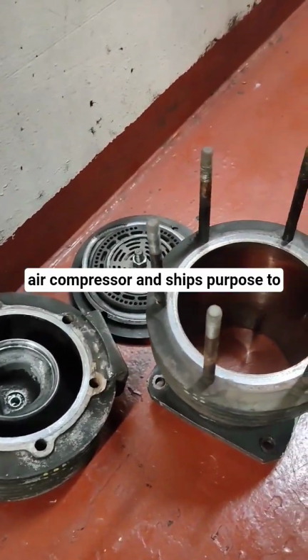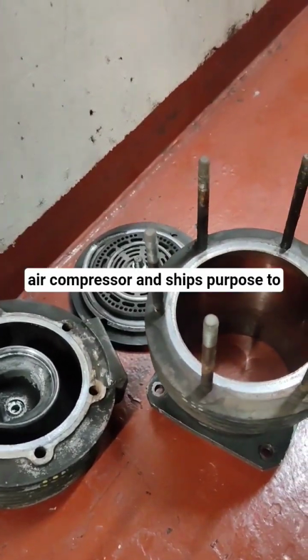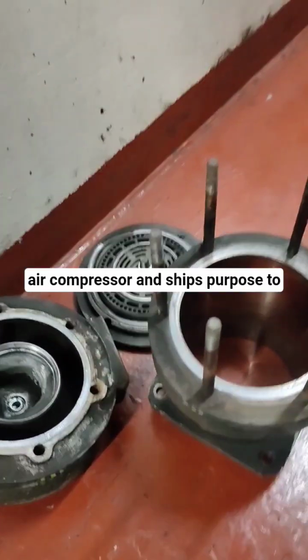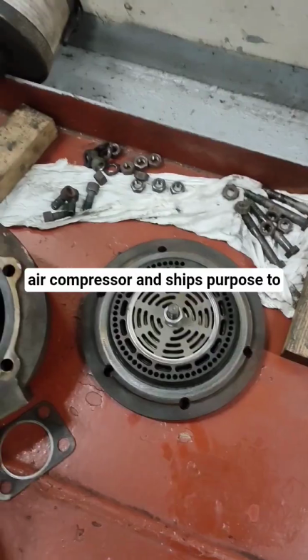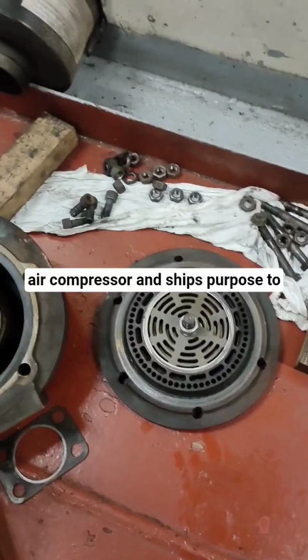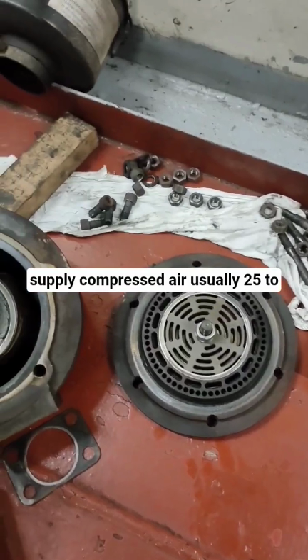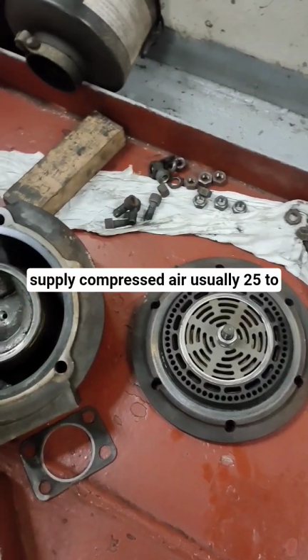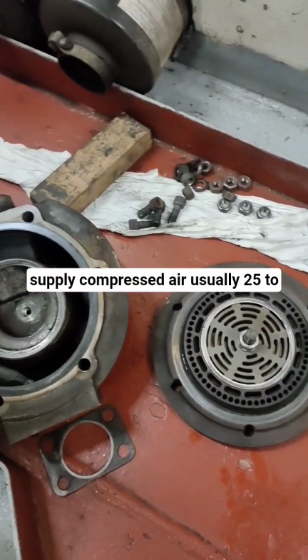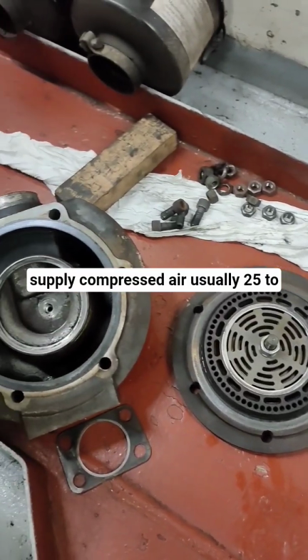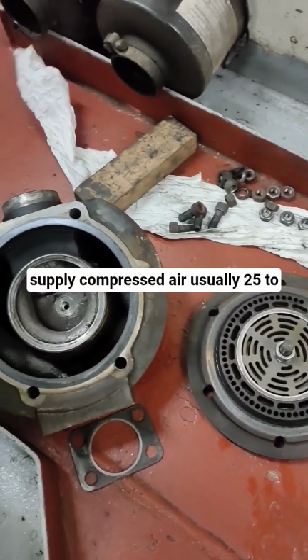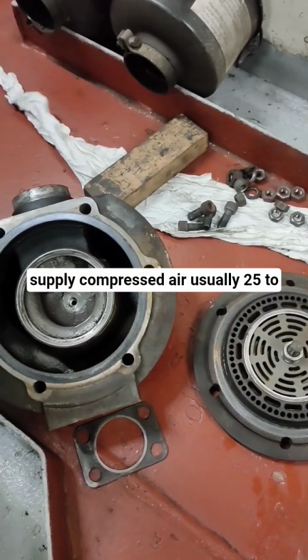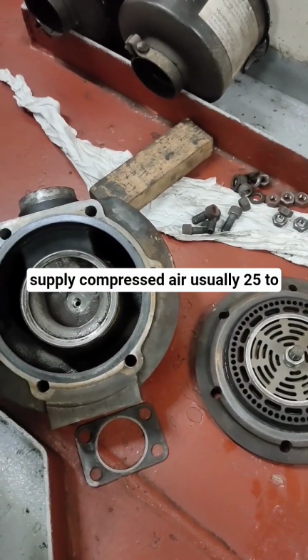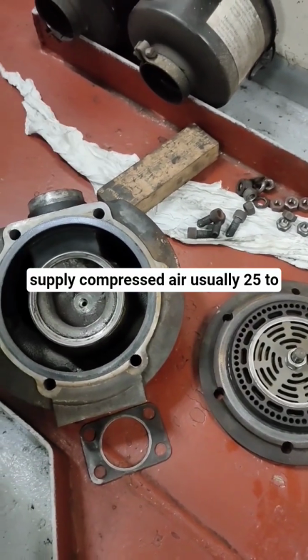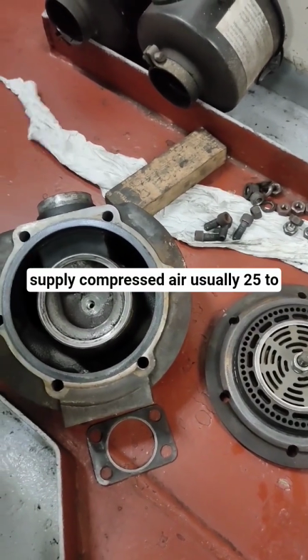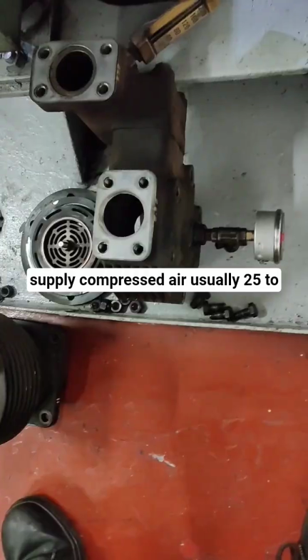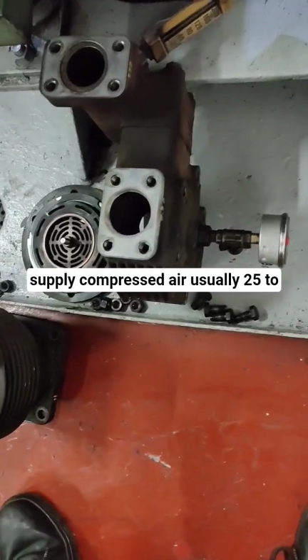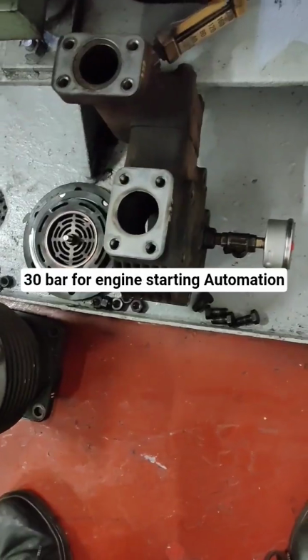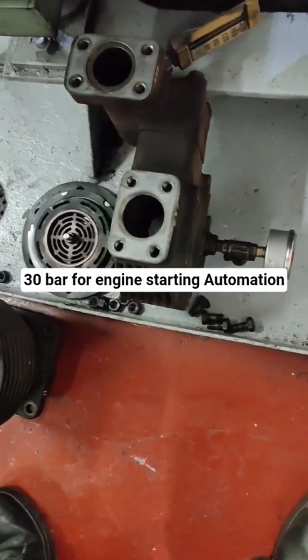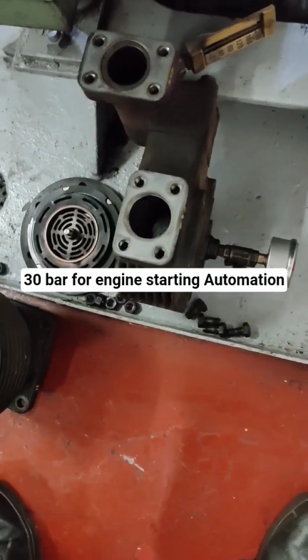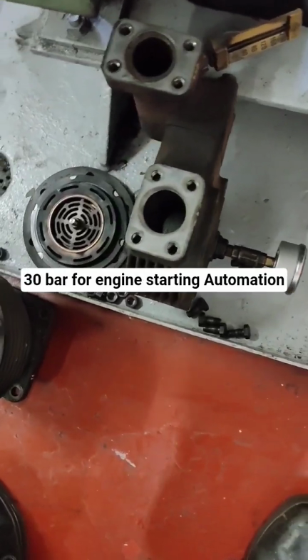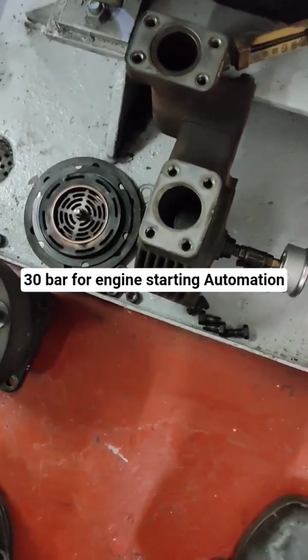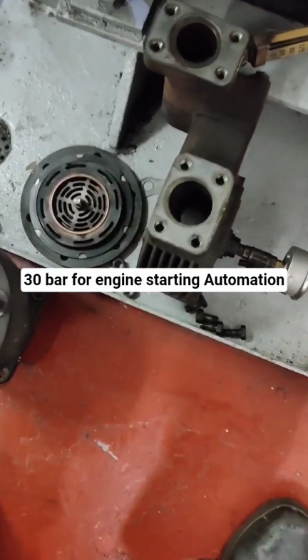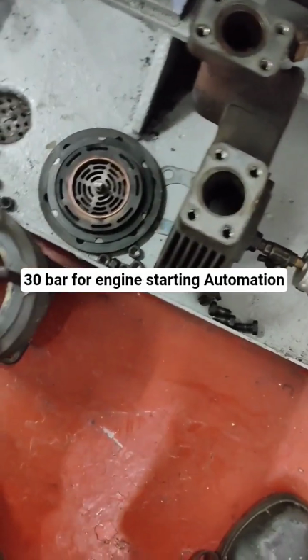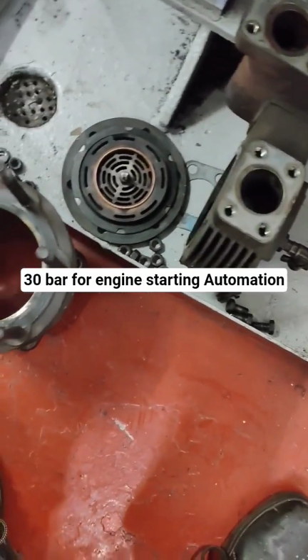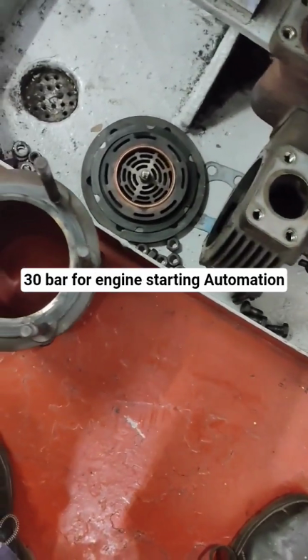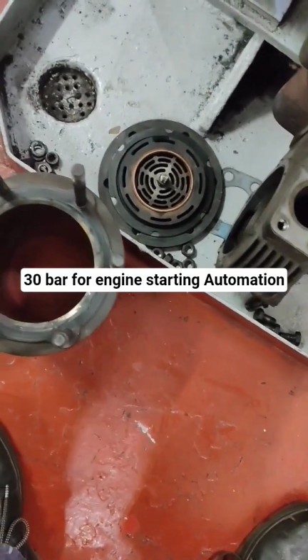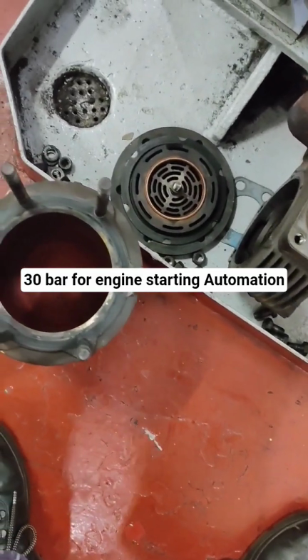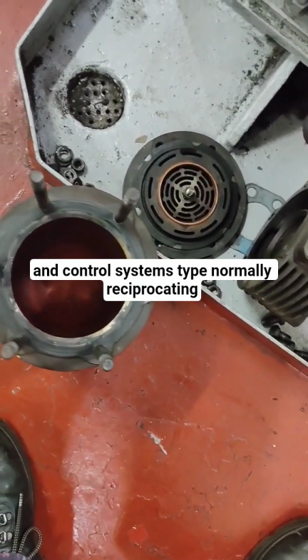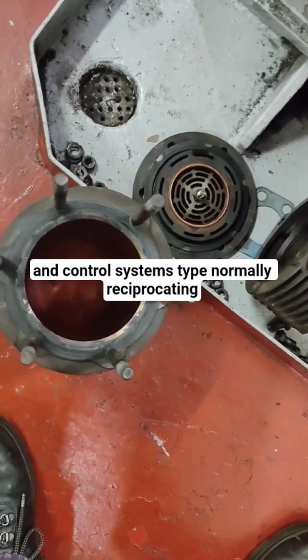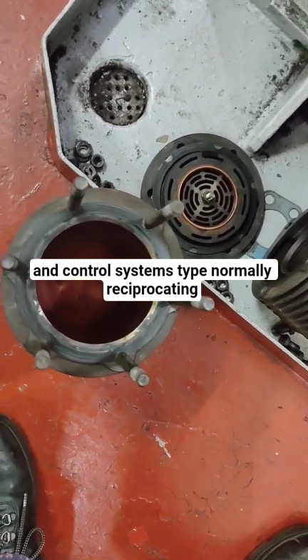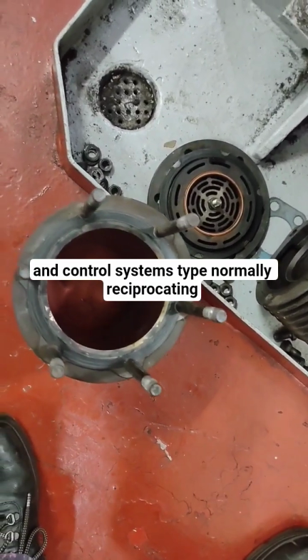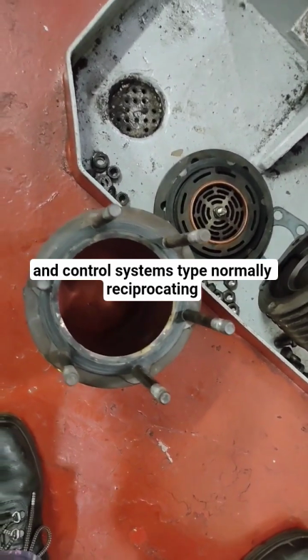Purpose: To supply compressed air, usually 25 to 30 bar, for engine starting, automation, and control systems.